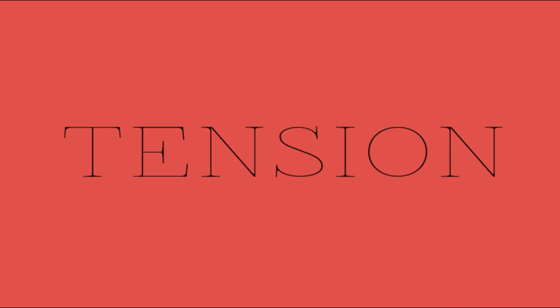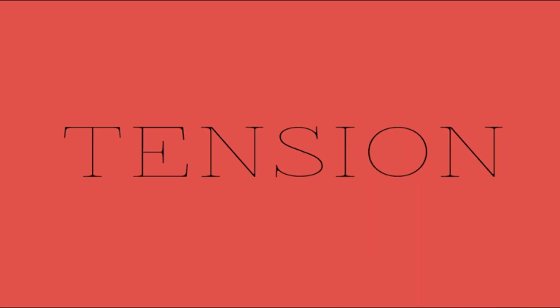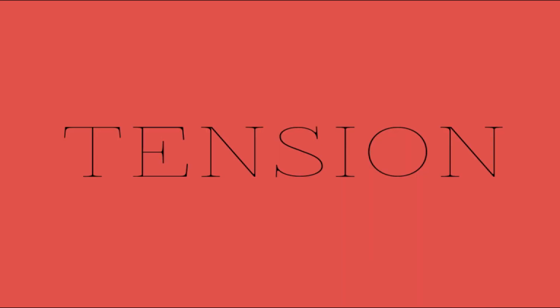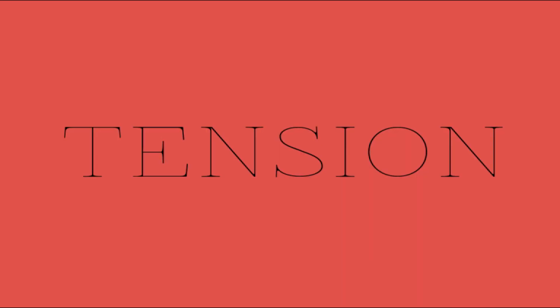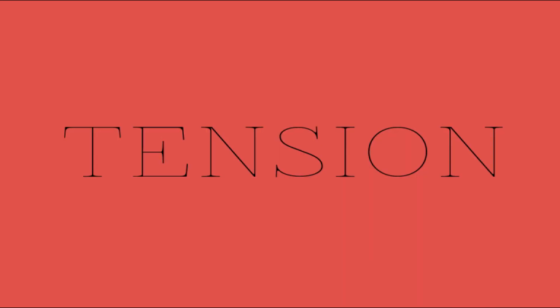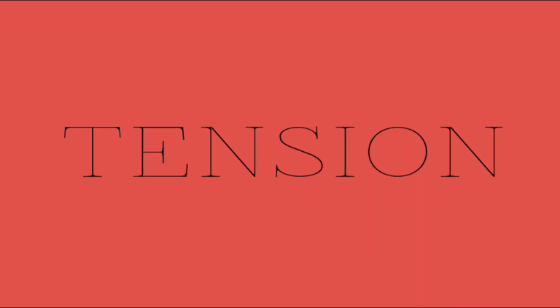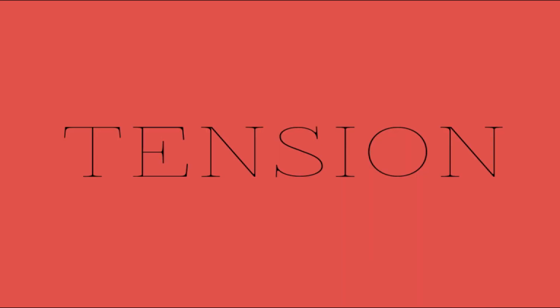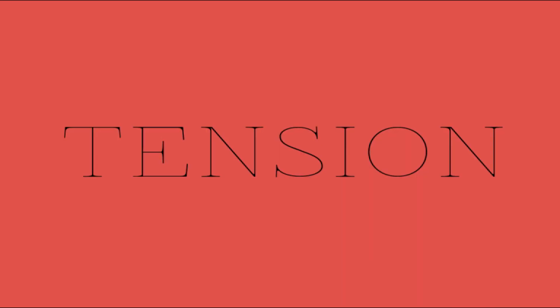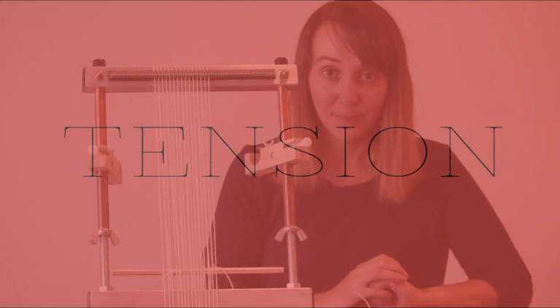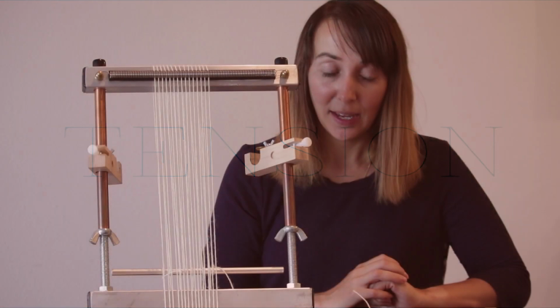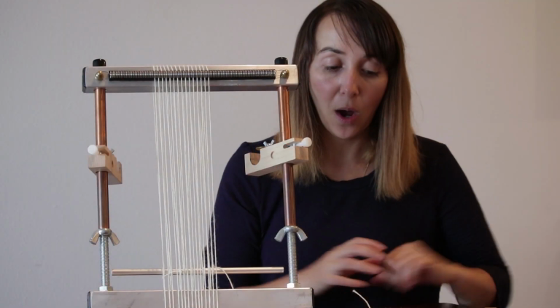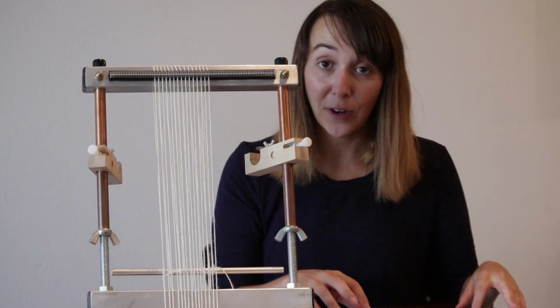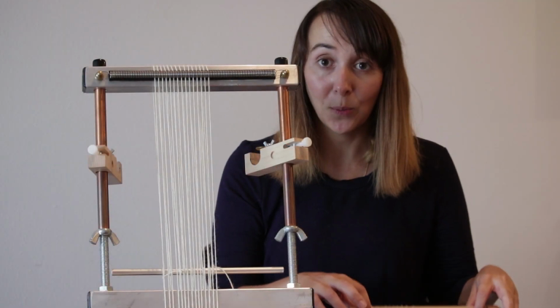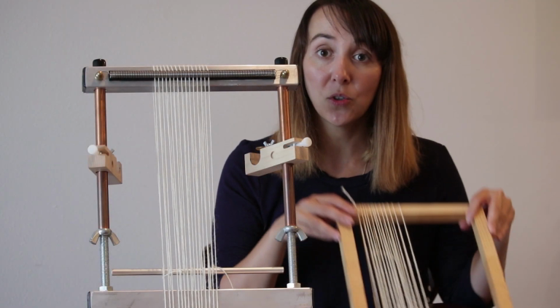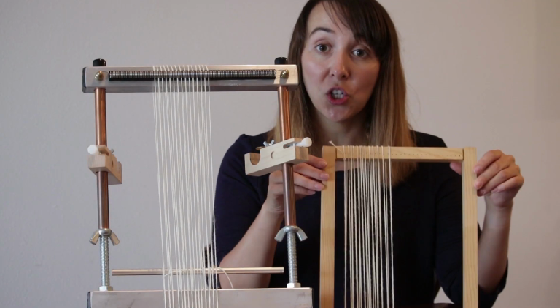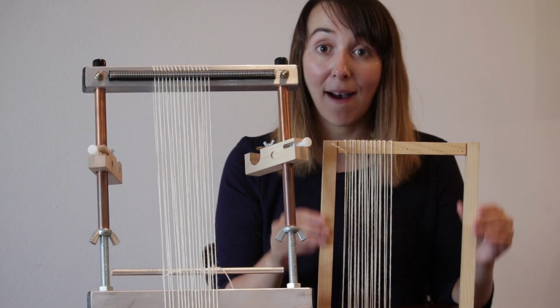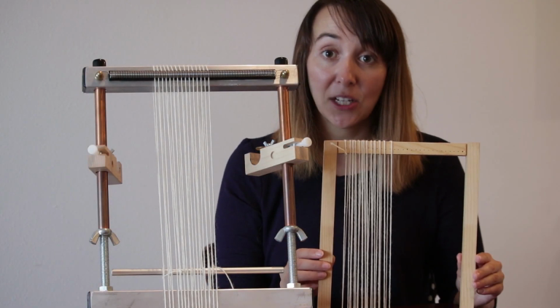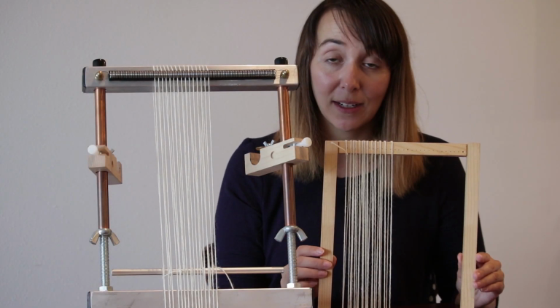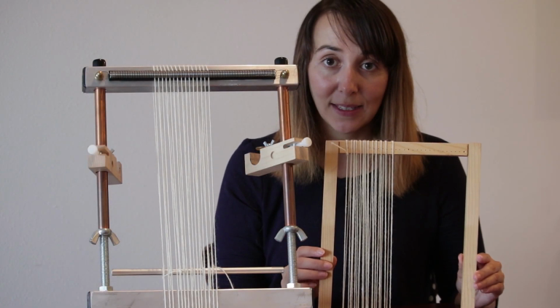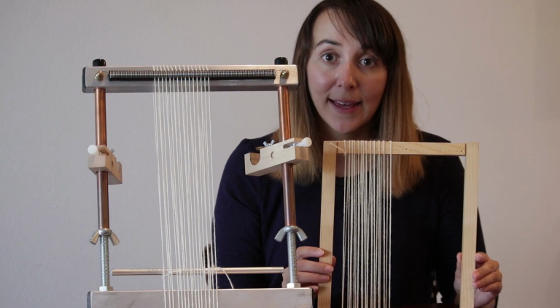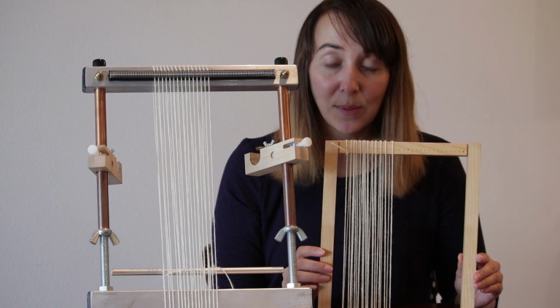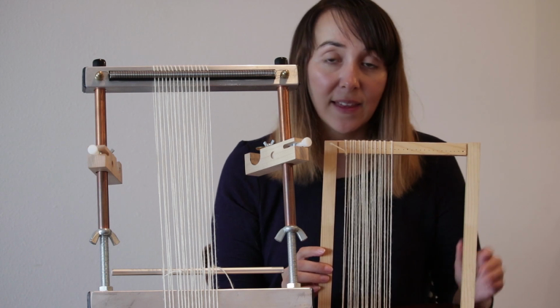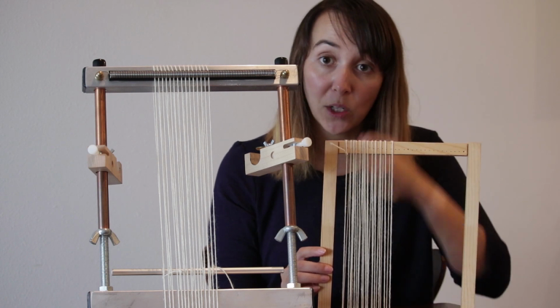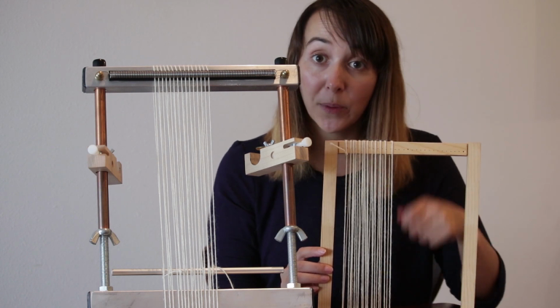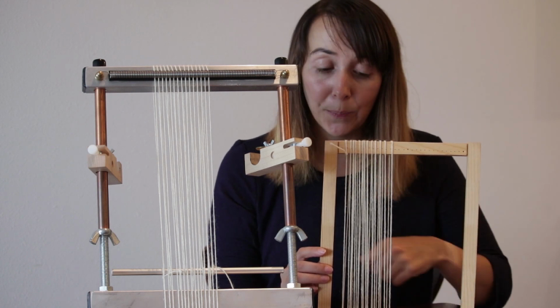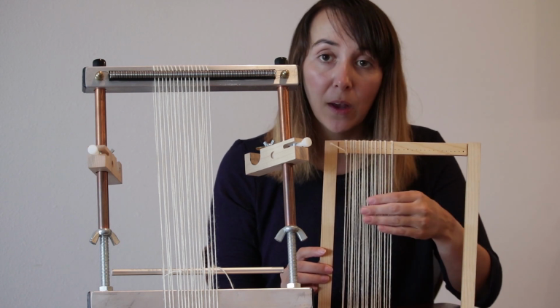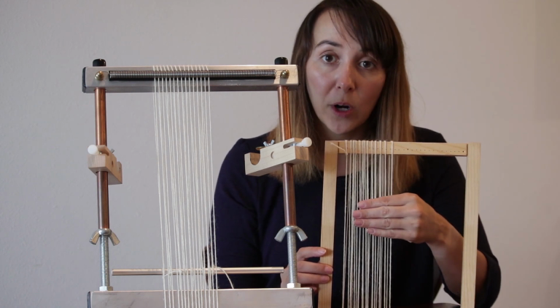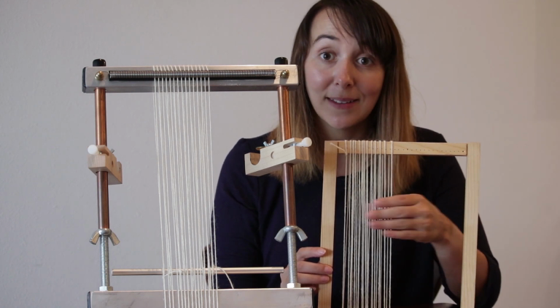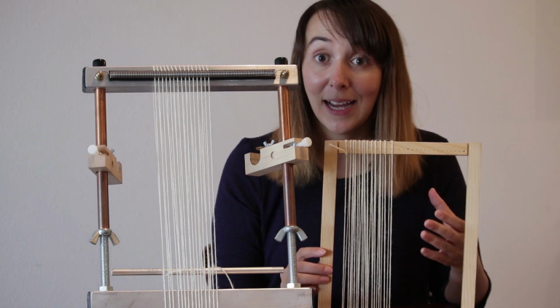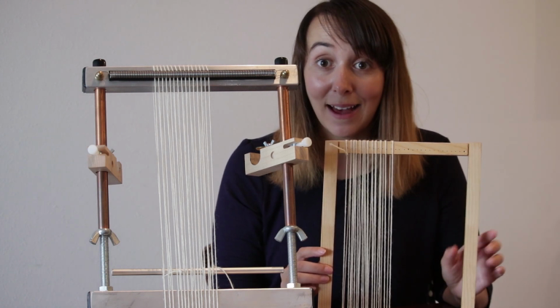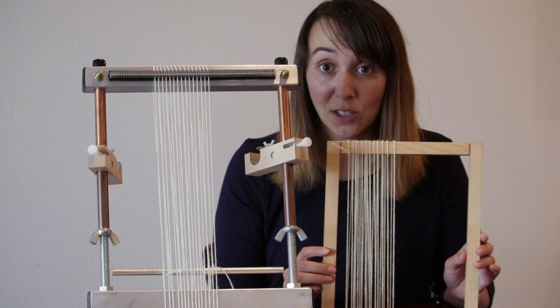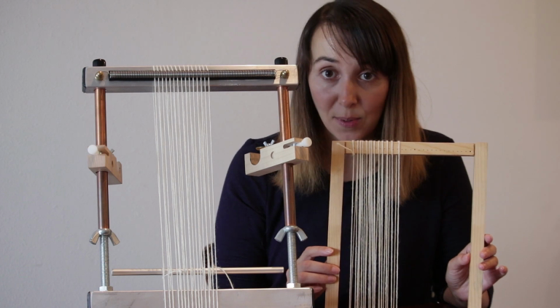The first thing I want to talk about is tension. On a frame loom, you usually don't have a tensioning device. This means that when you warp the loom, the warp is as tight as it is going to be.